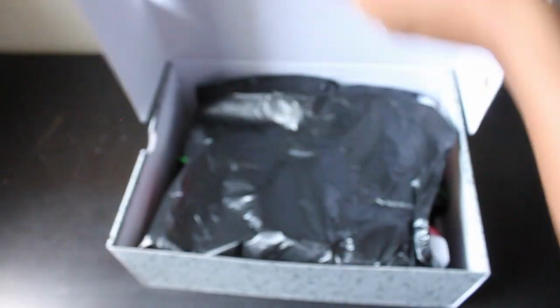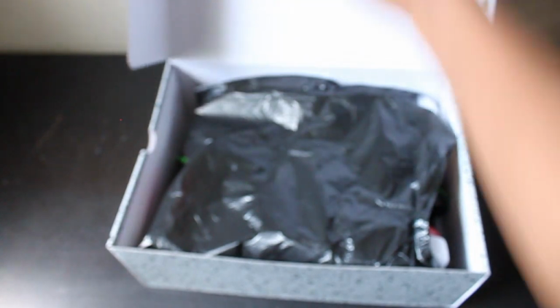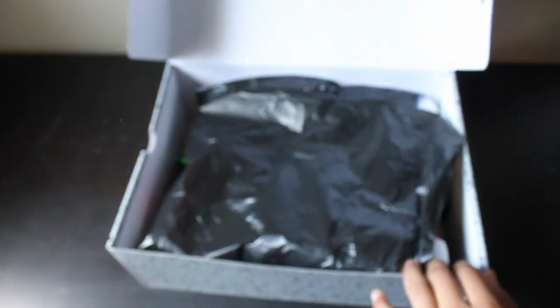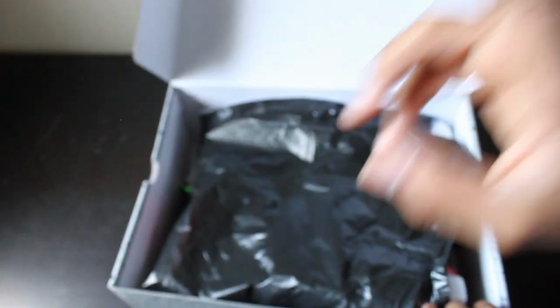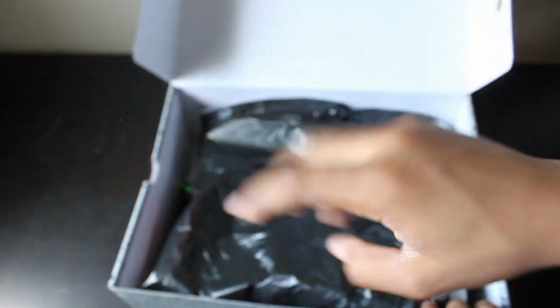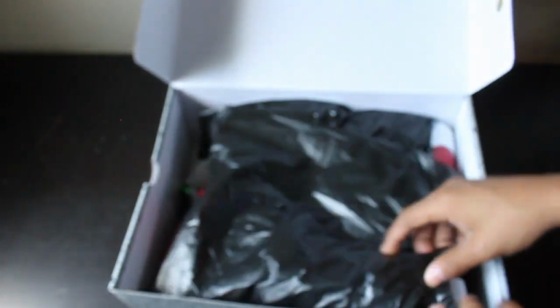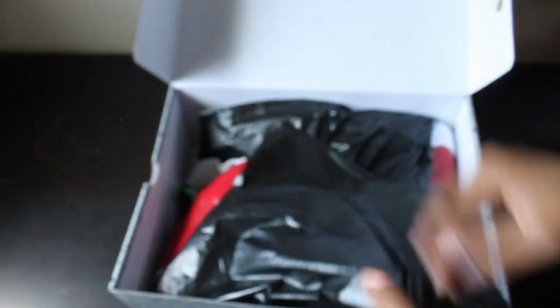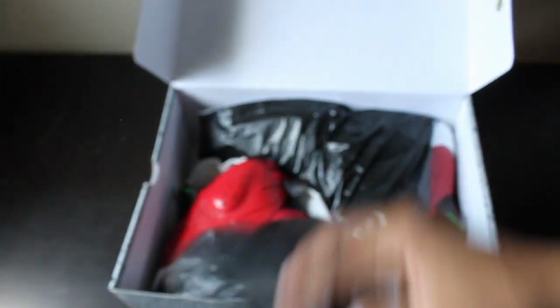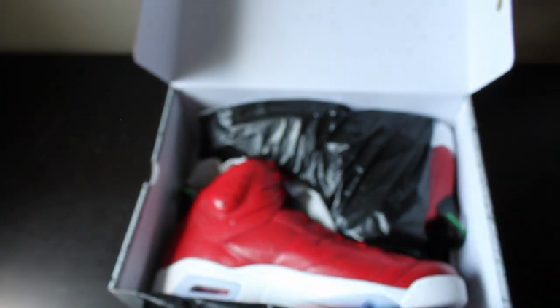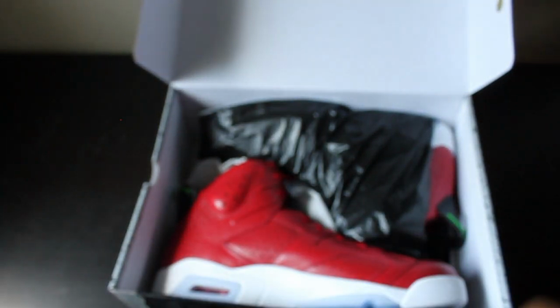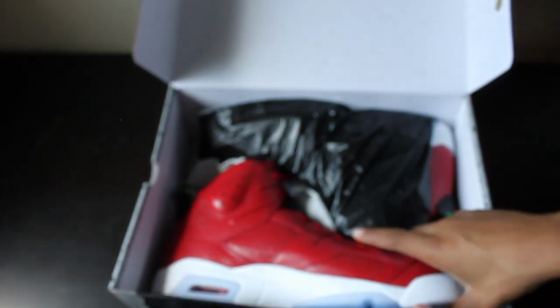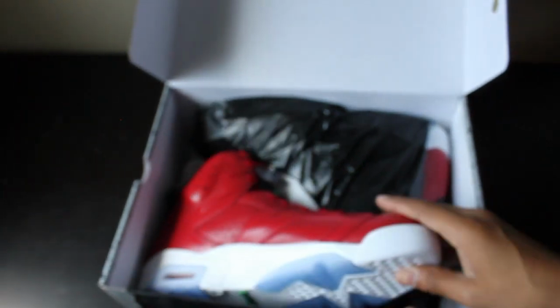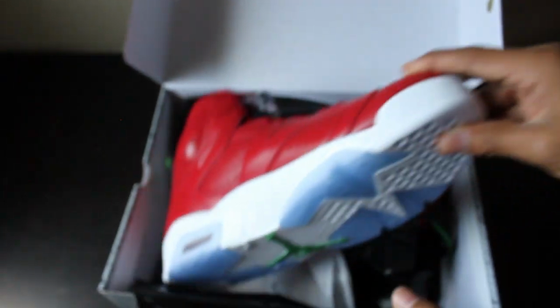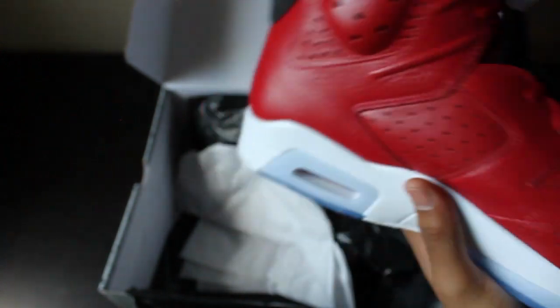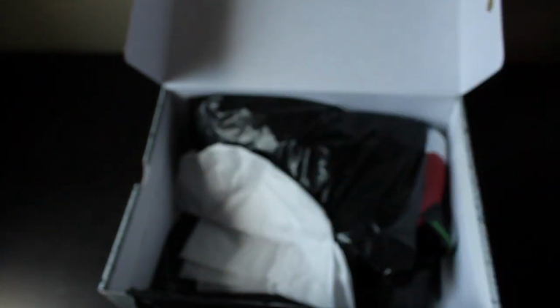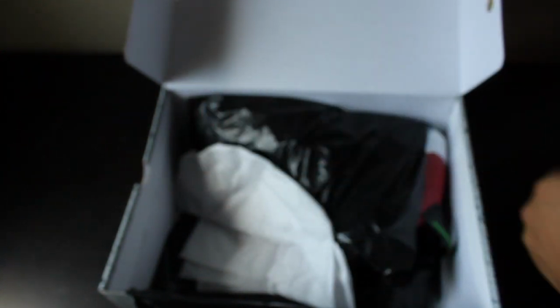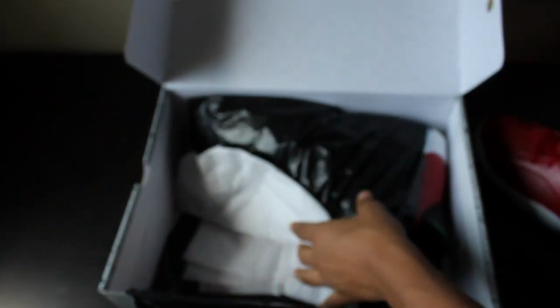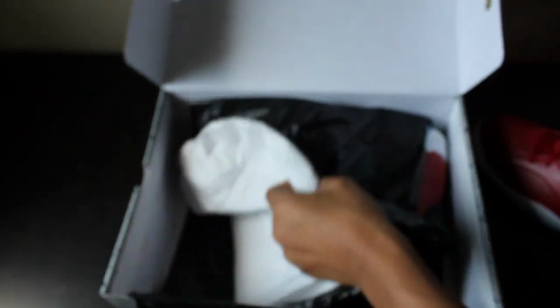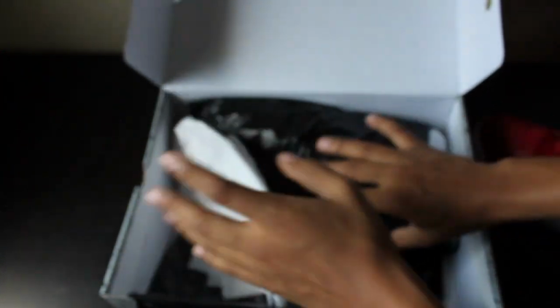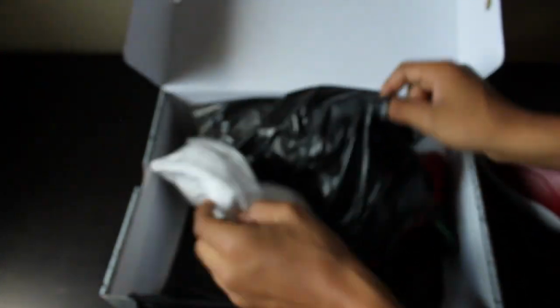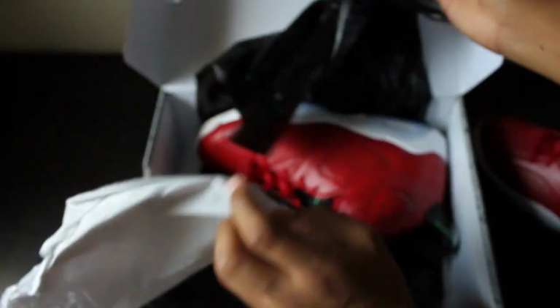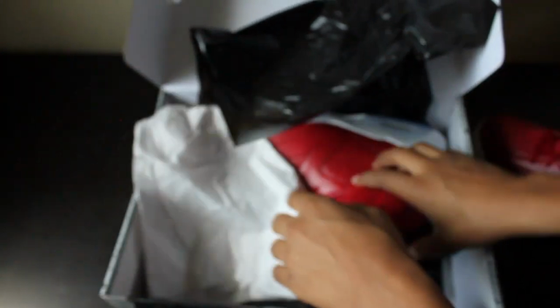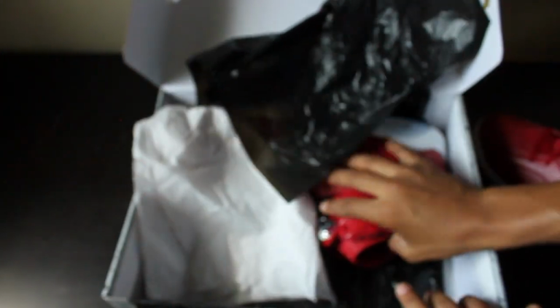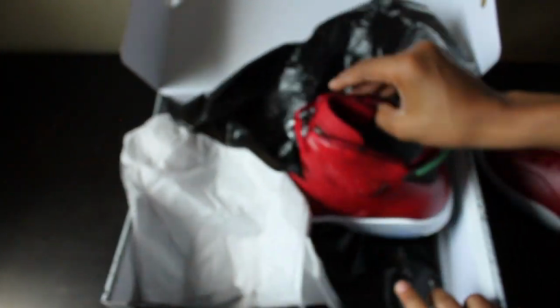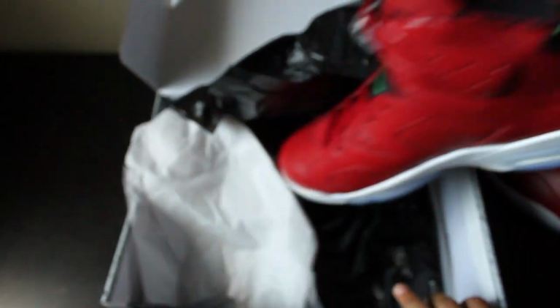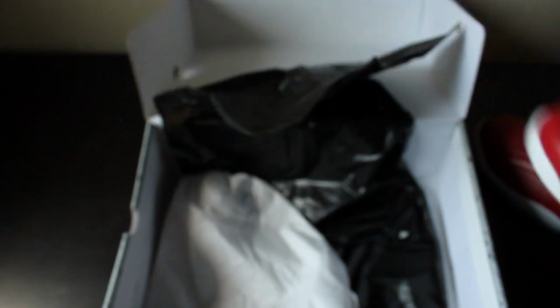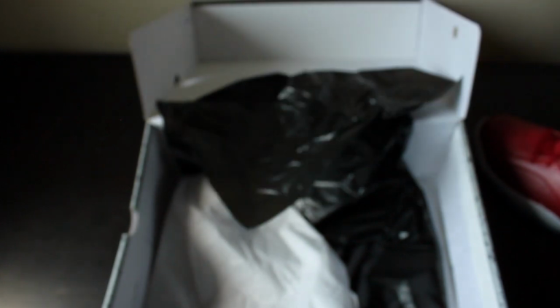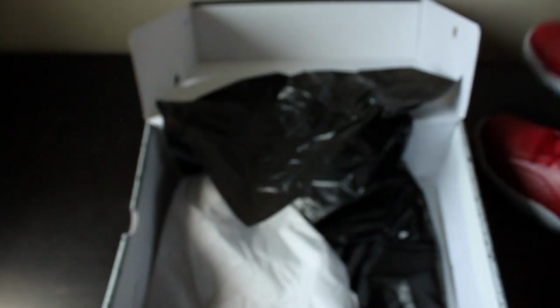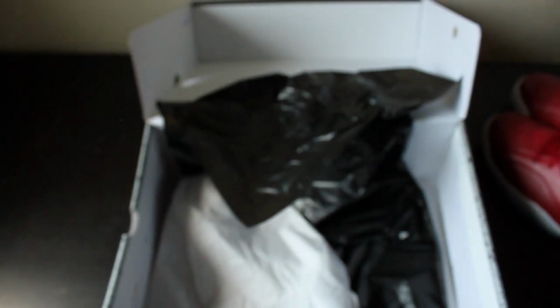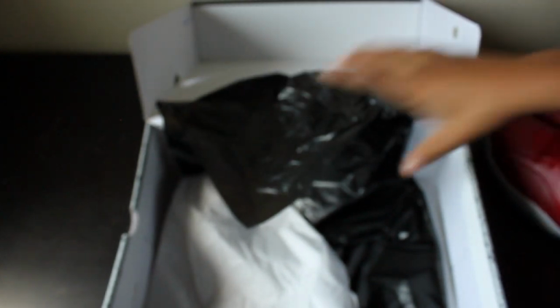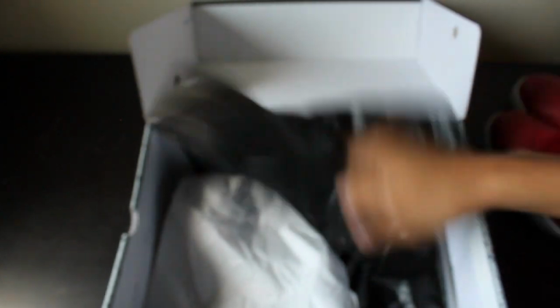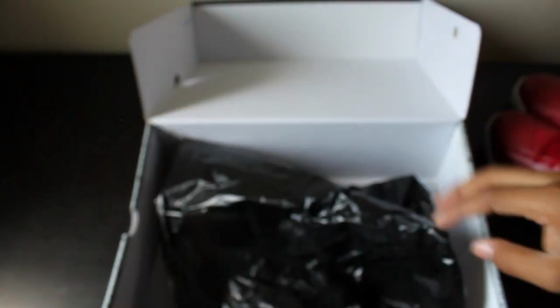But these are the Air Jordan 6s. I'll take them out - really nice shoe. I'm loving this red, but you know with red shoes comes all the hype.